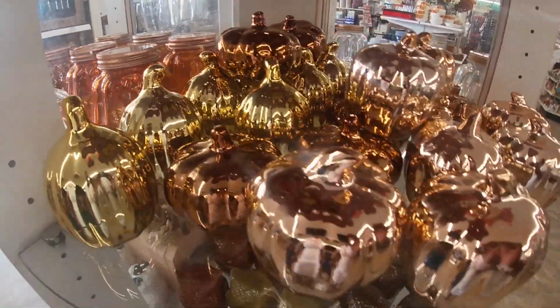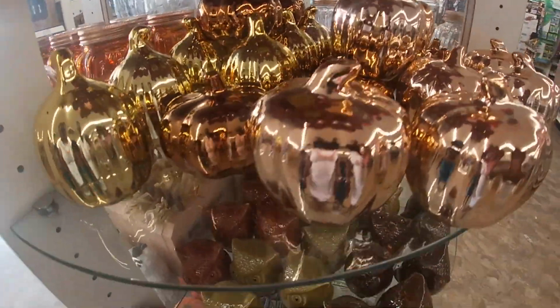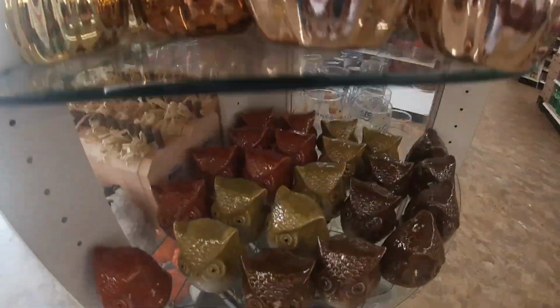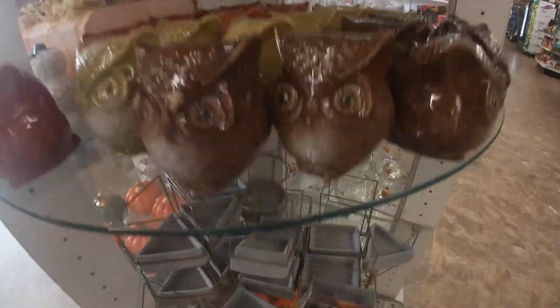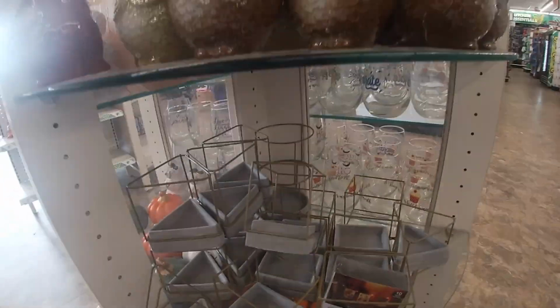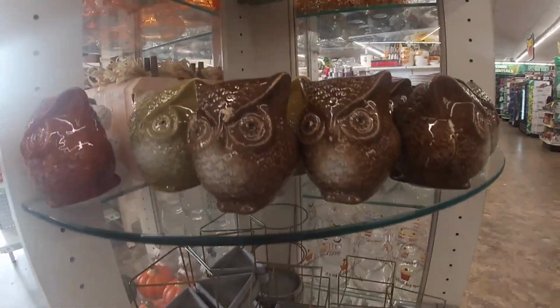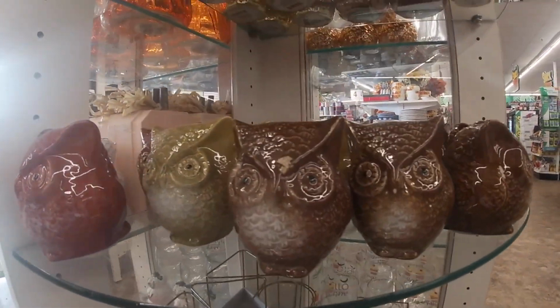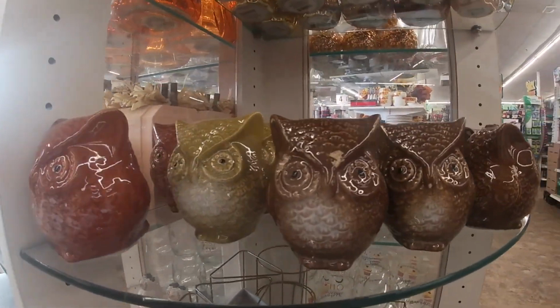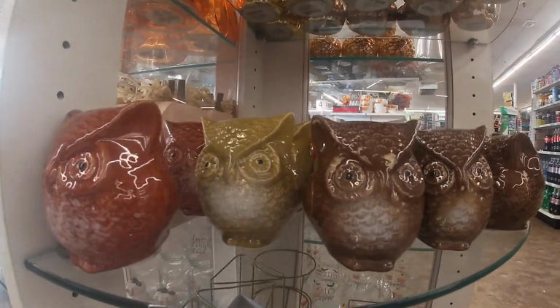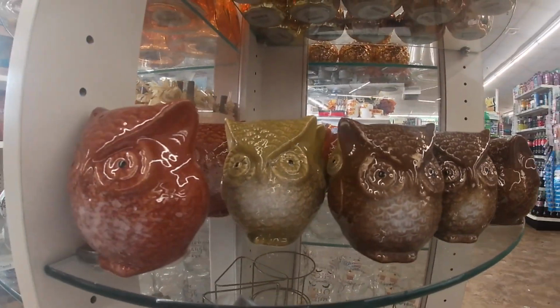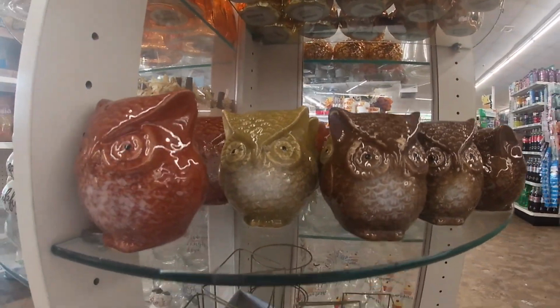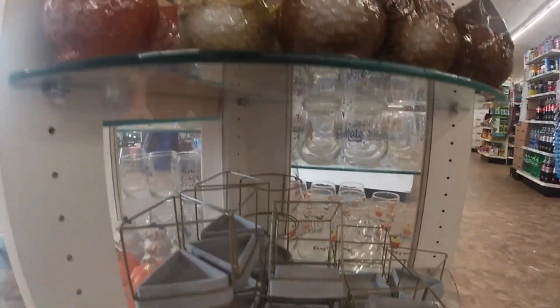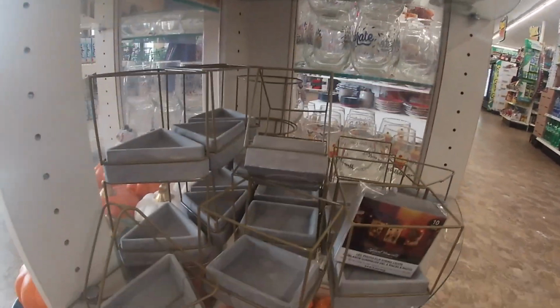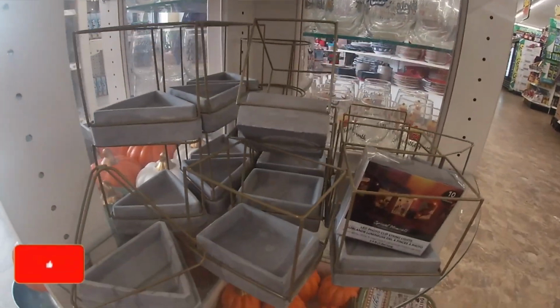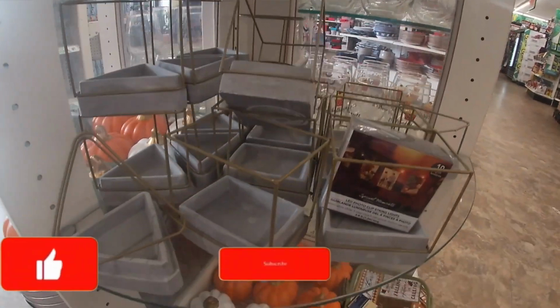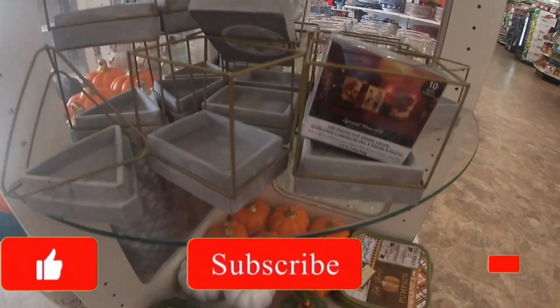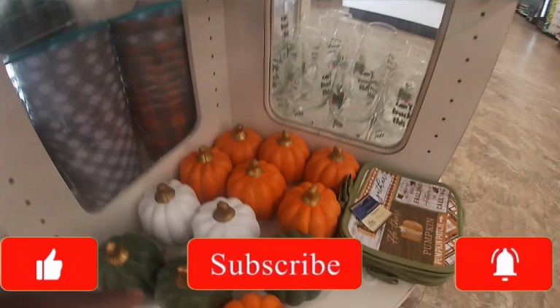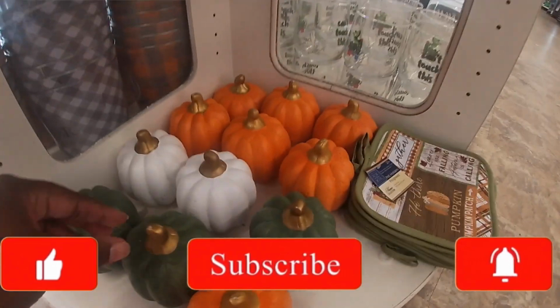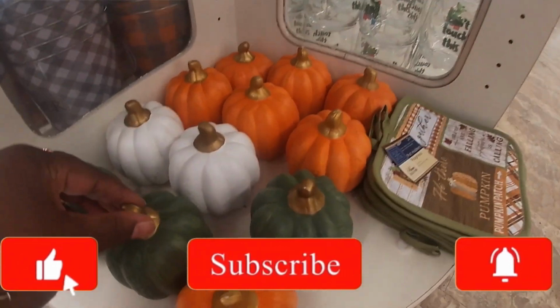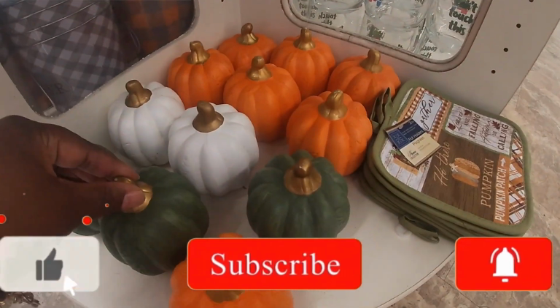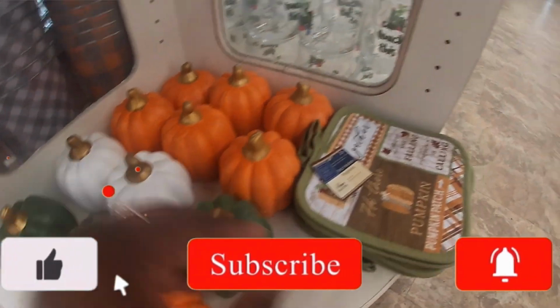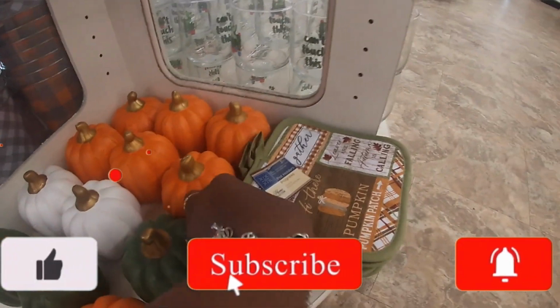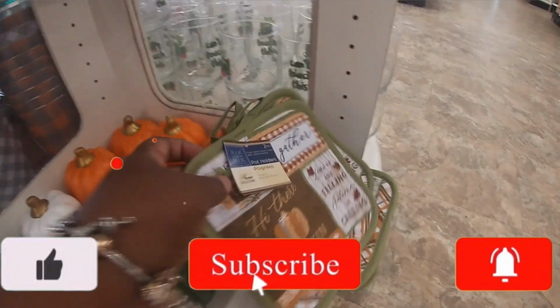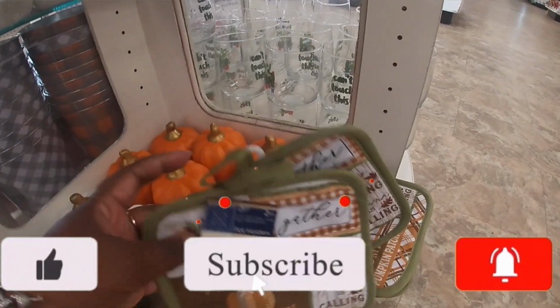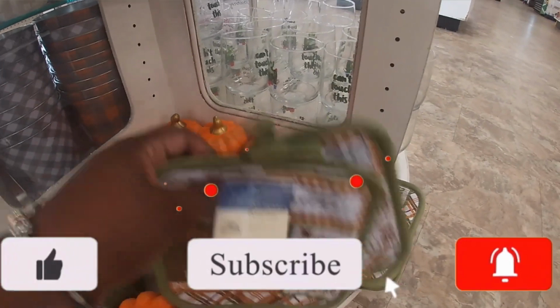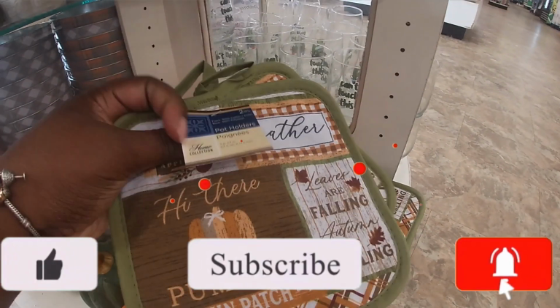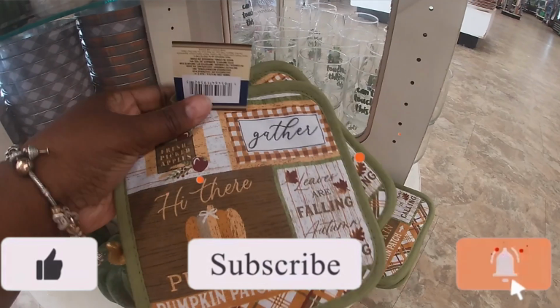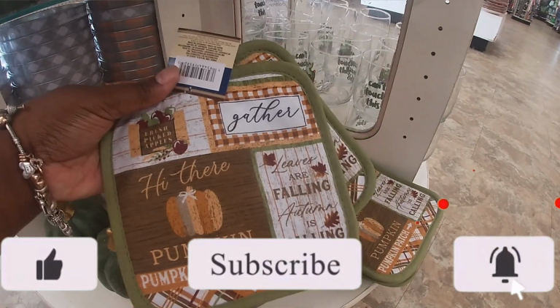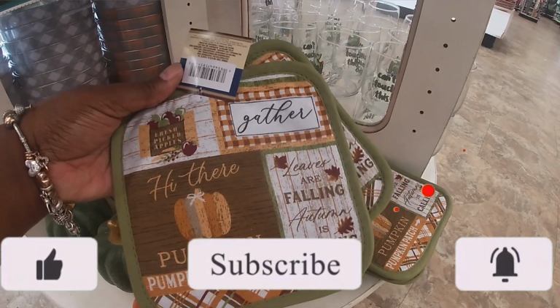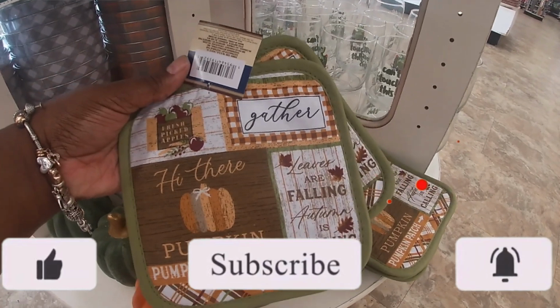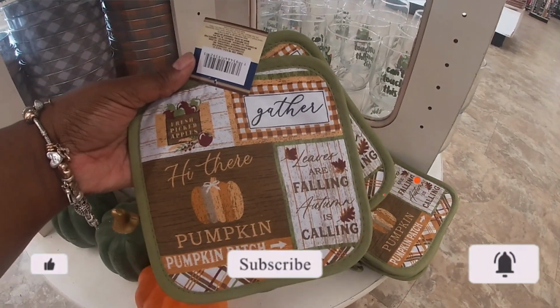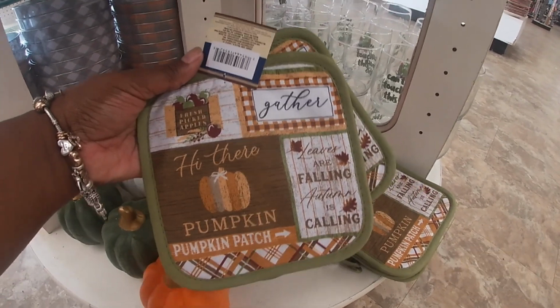Gold. The owls — these are still here. And then they have these, the white ones. What does this one say? Gather, hide their pumpkin. Pumpkin patch. Leaves are falling, autumn is calling.